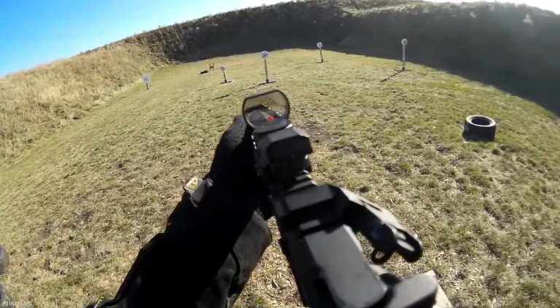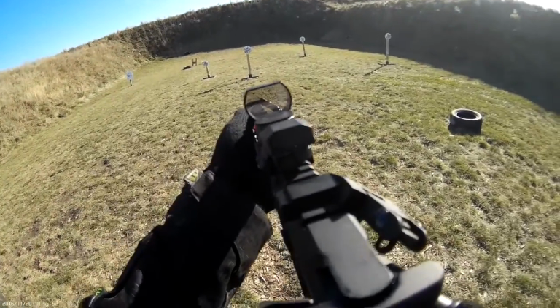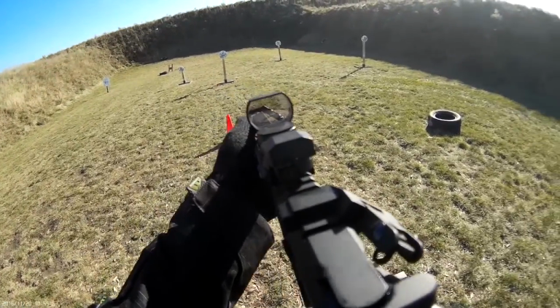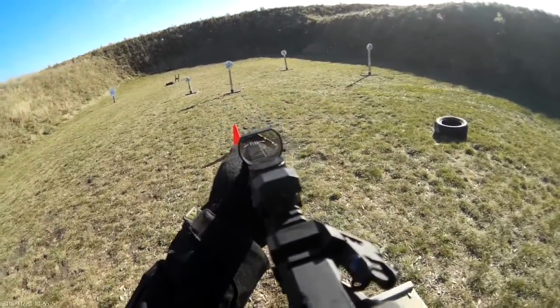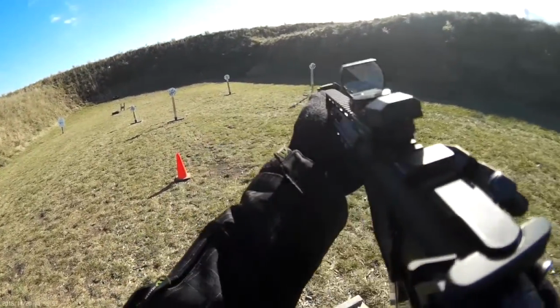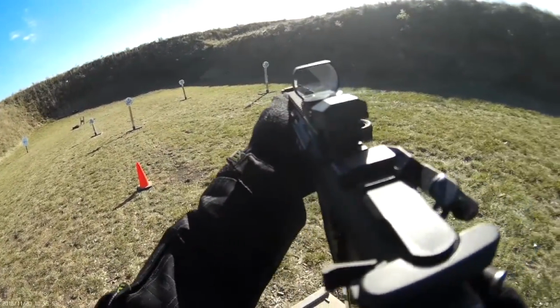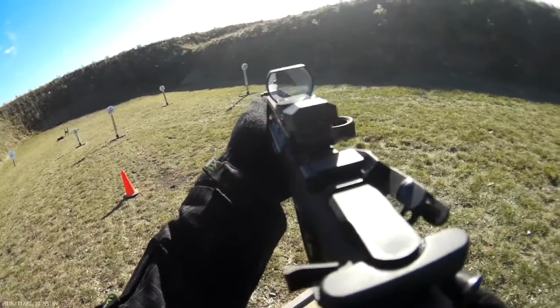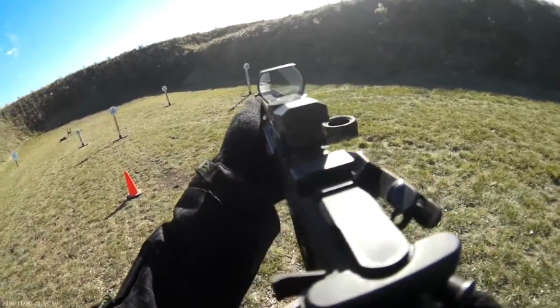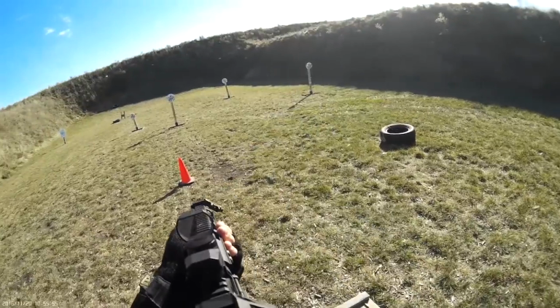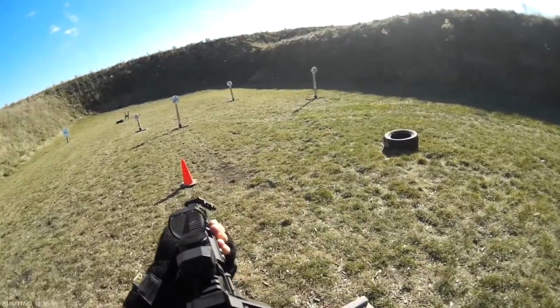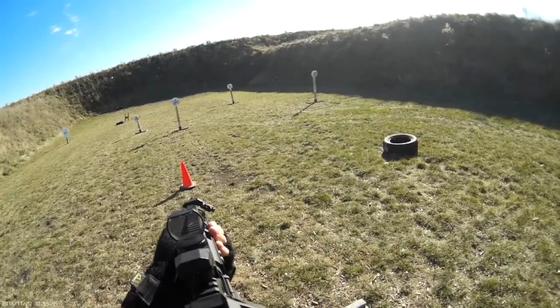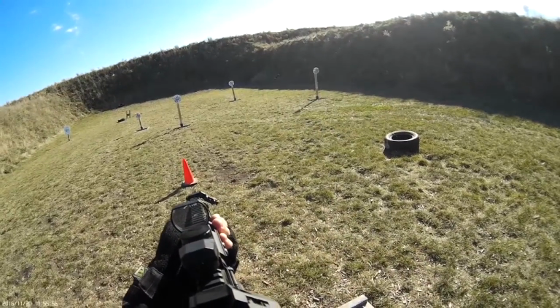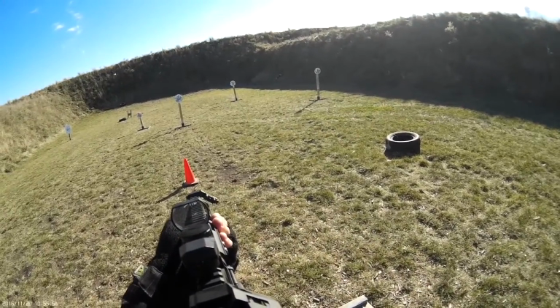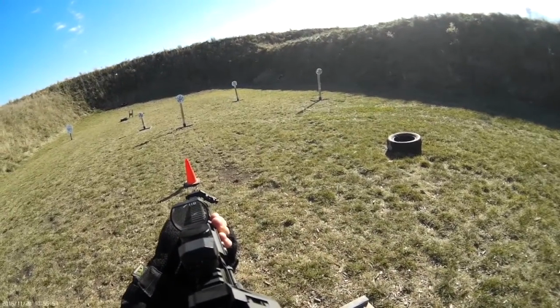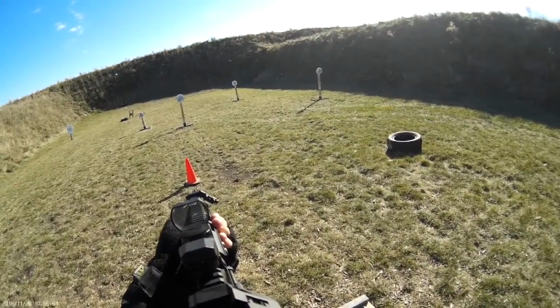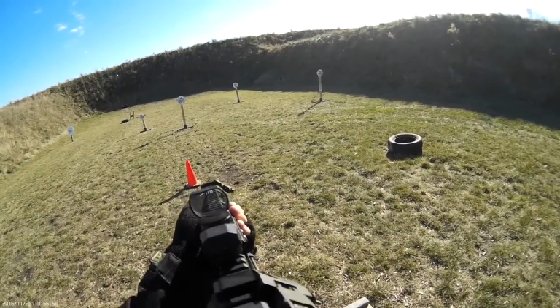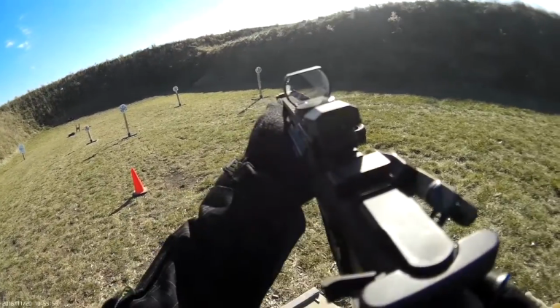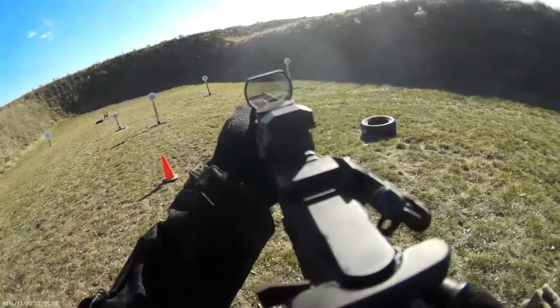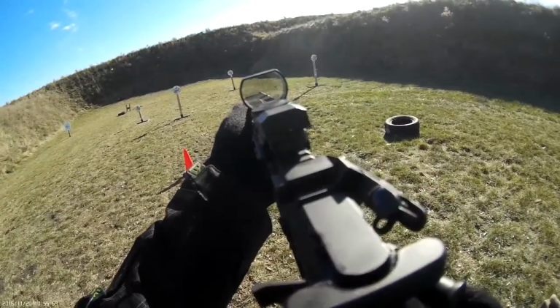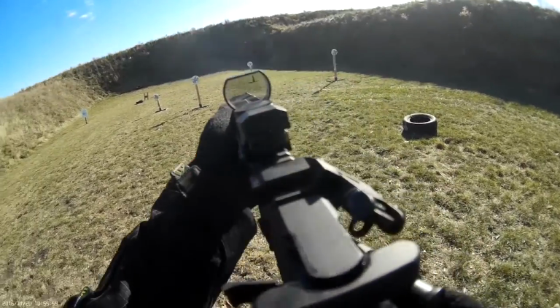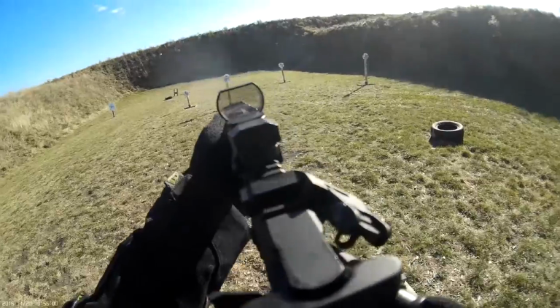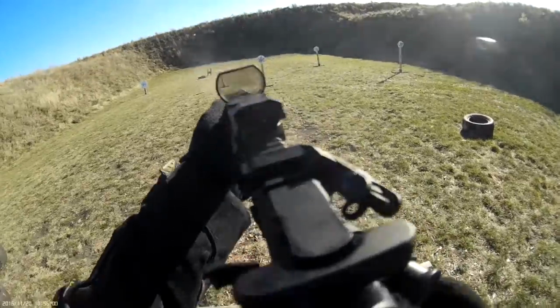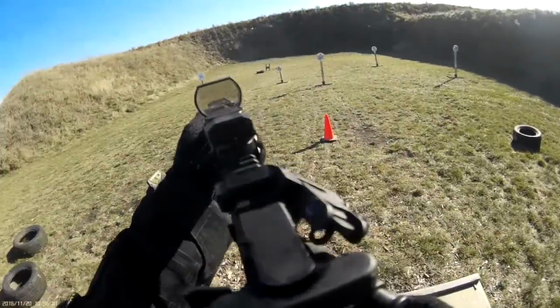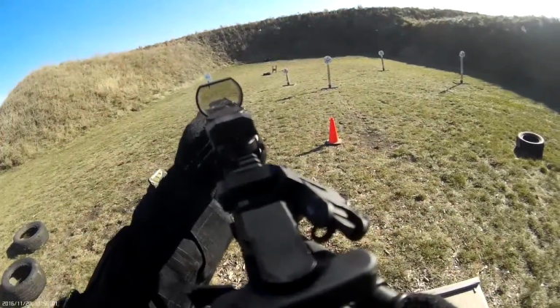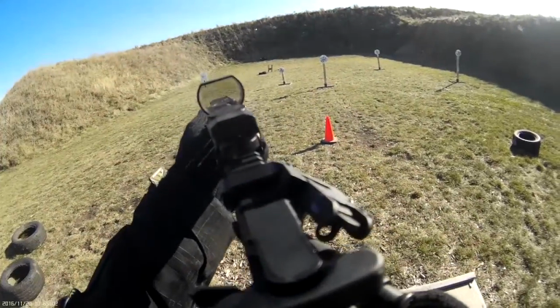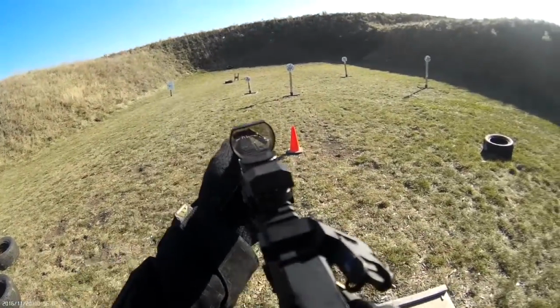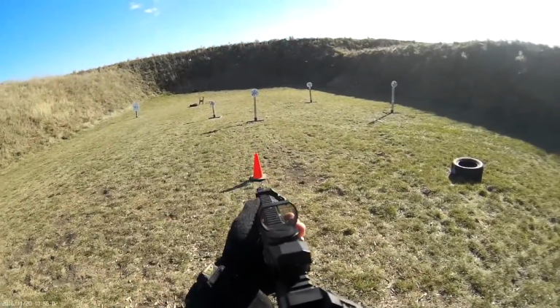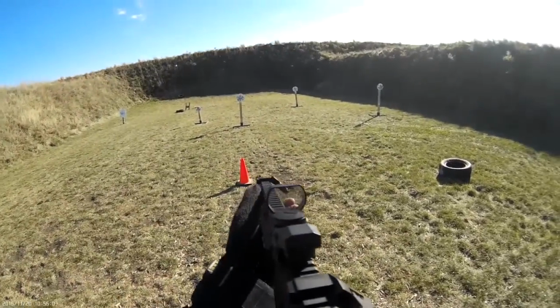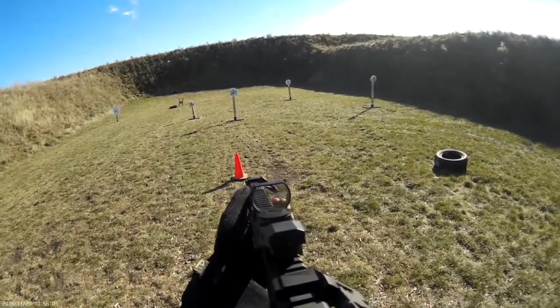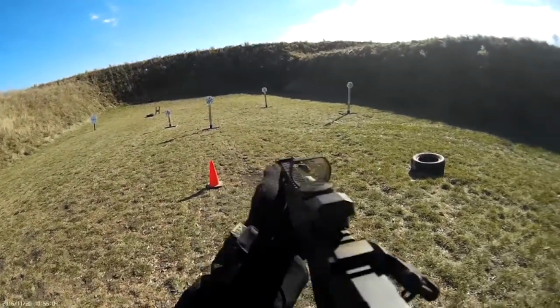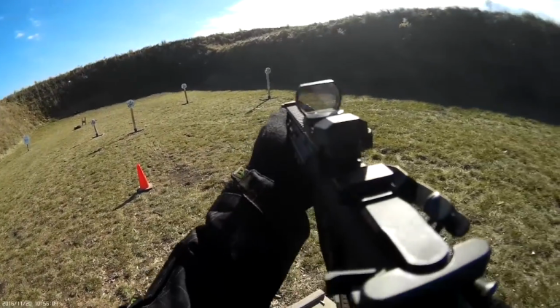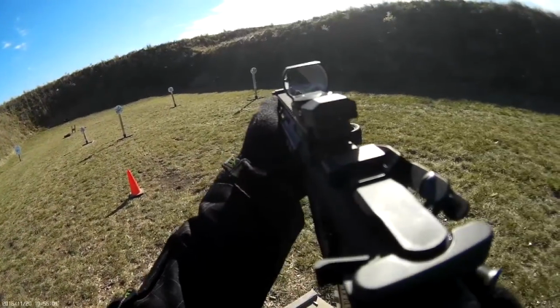4-4-5, 4-4-5. Are you ready? Yep. Standby! 3-7-4, 3-7-4.